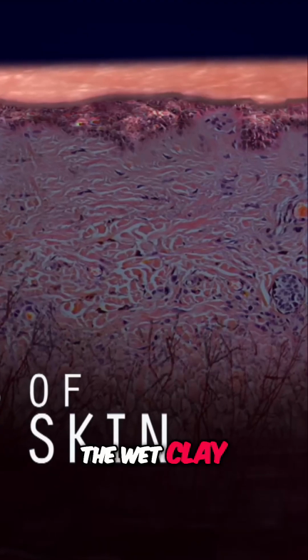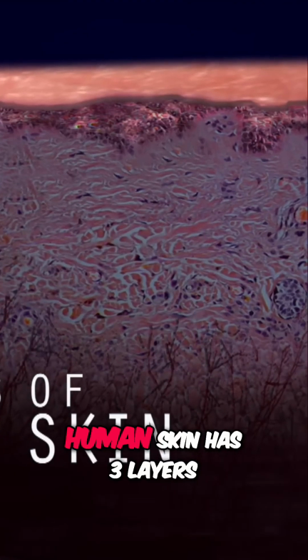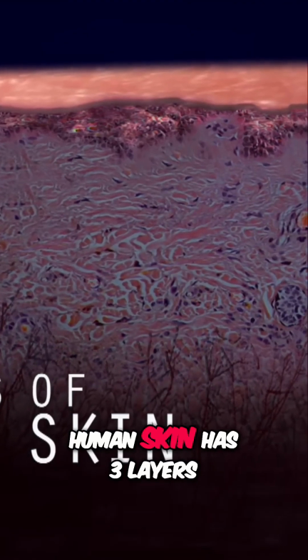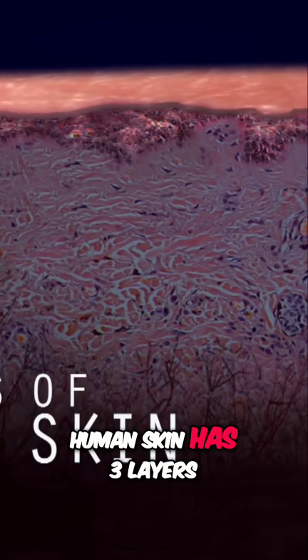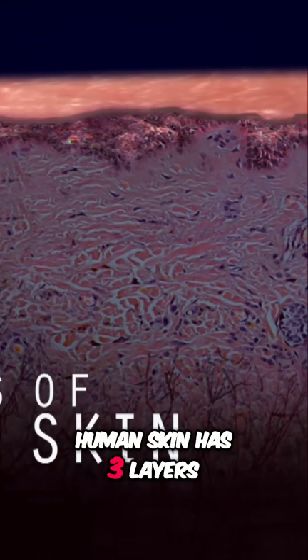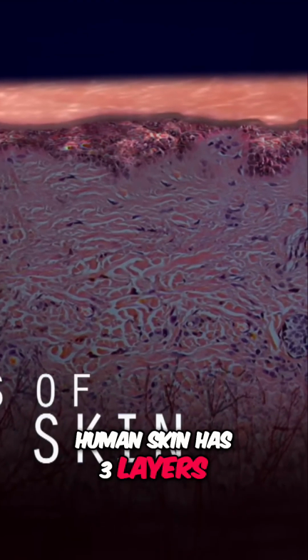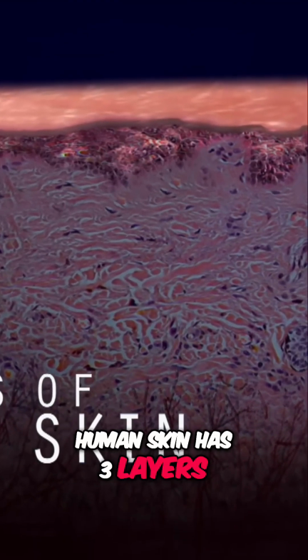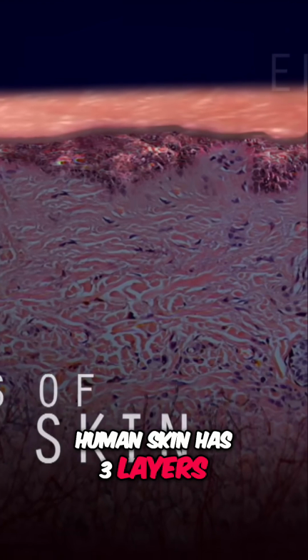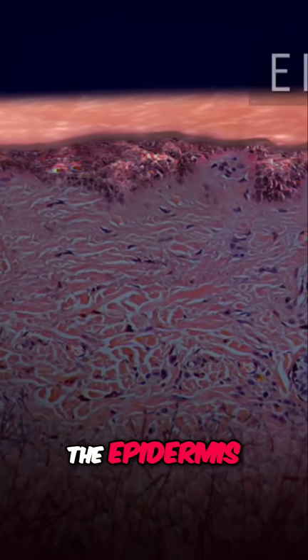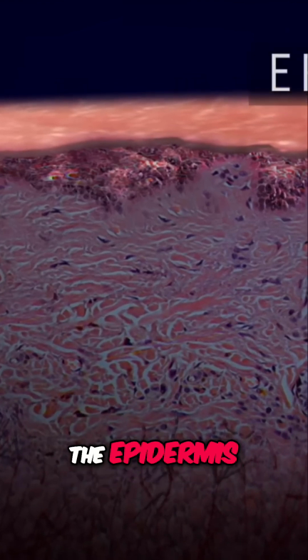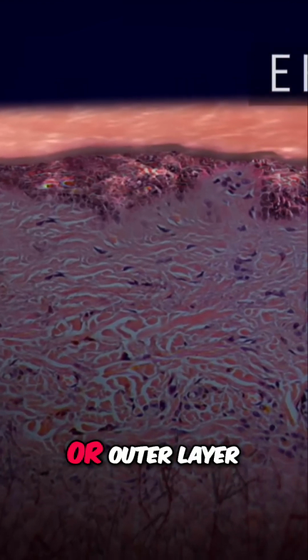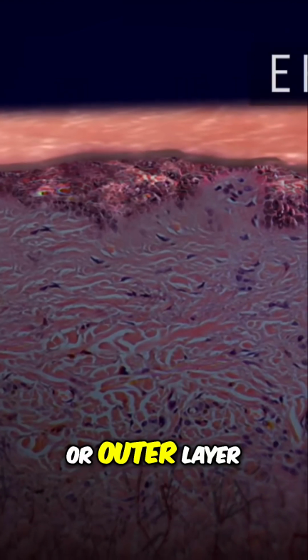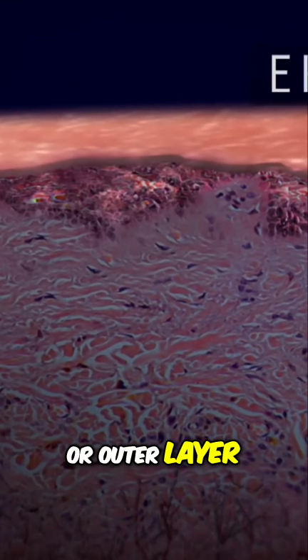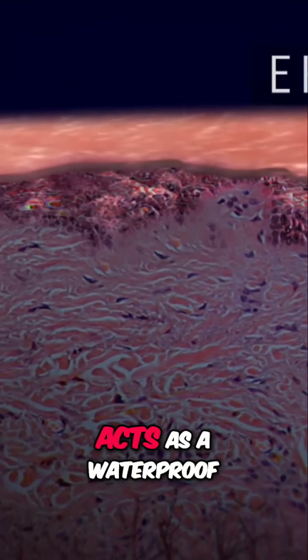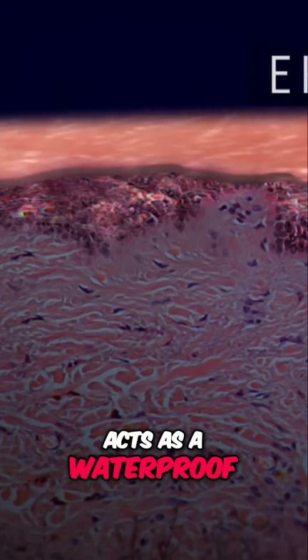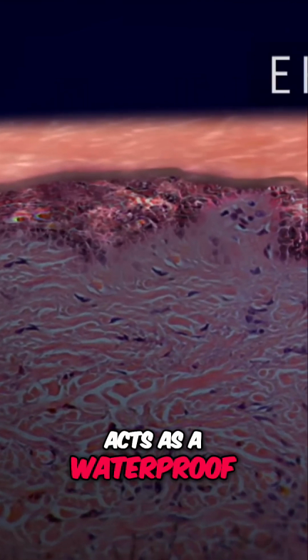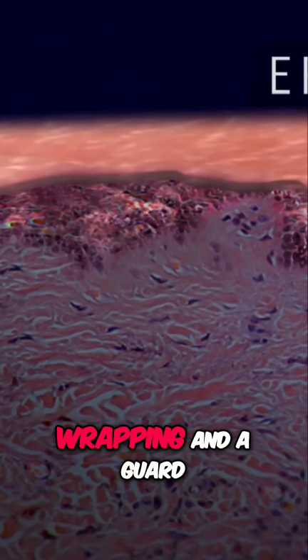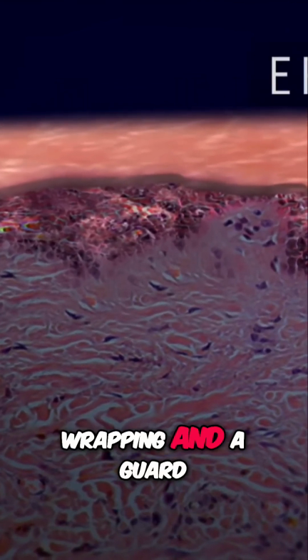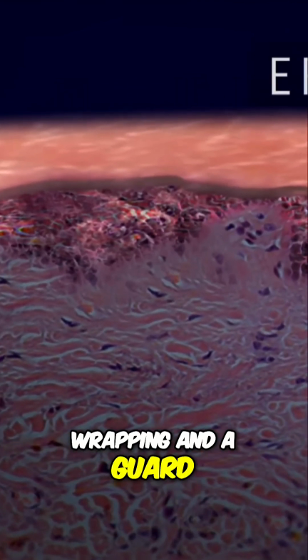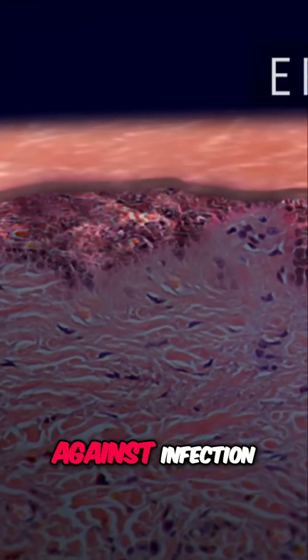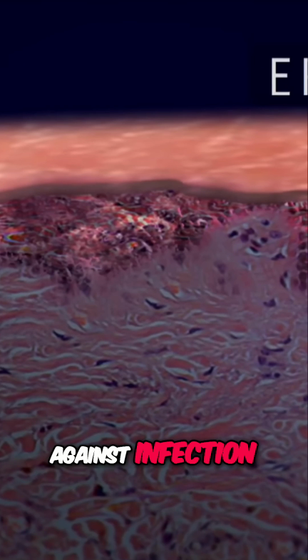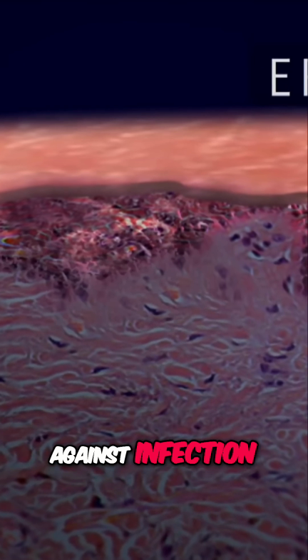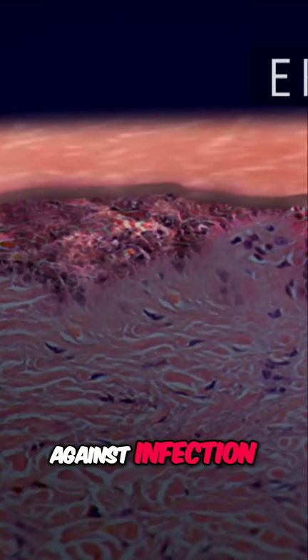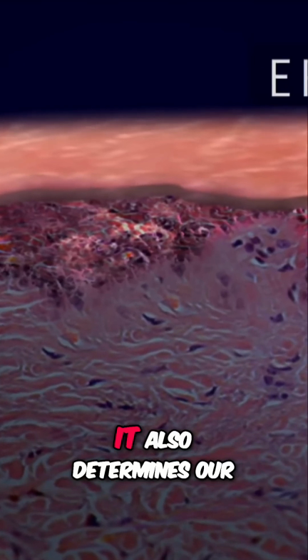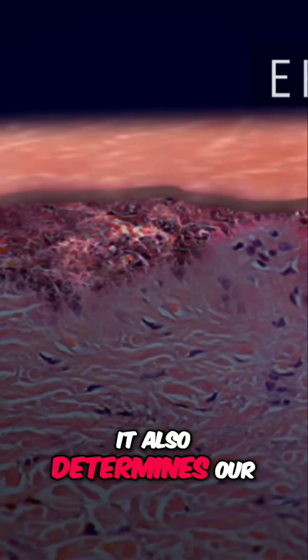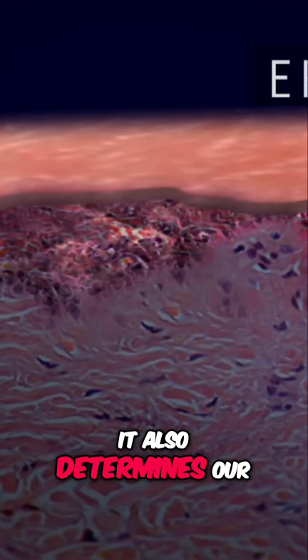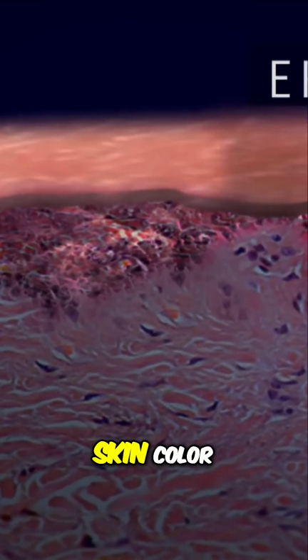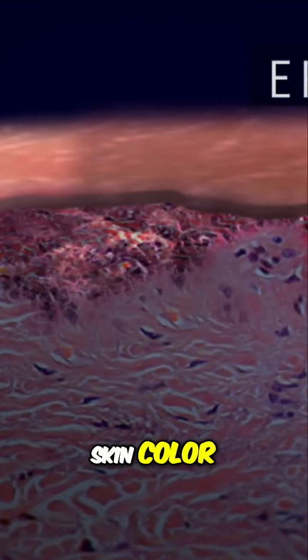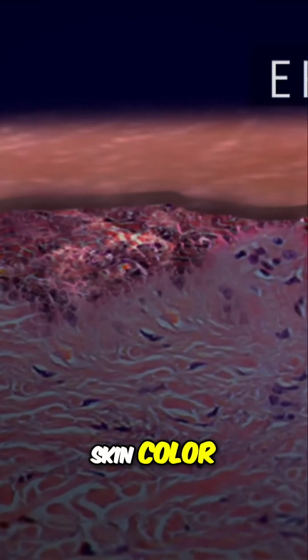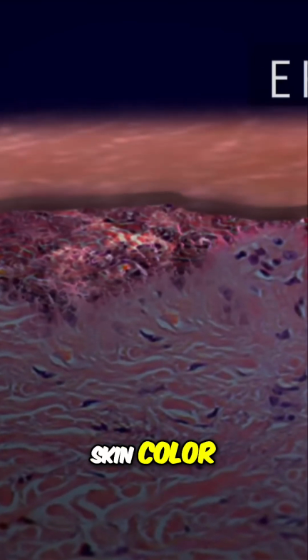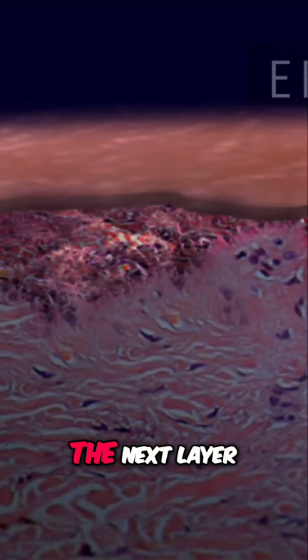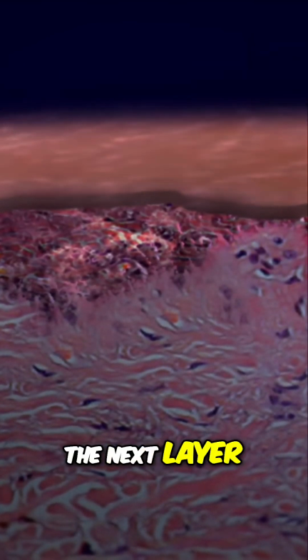Human skin has three layers. The epidermis, or outer layer, acts as a waterproof wrapping and a guard against infection. It also determines our skin color.